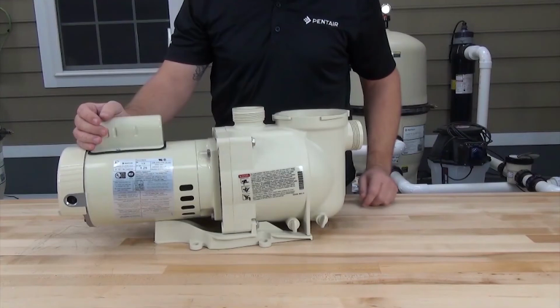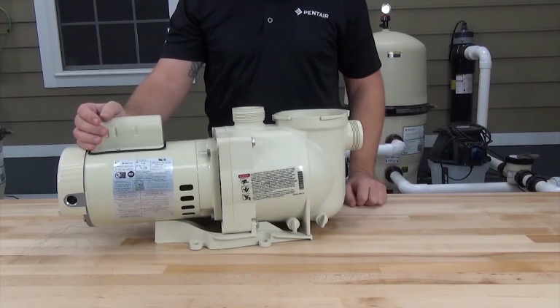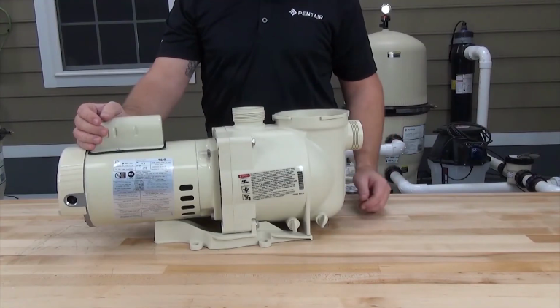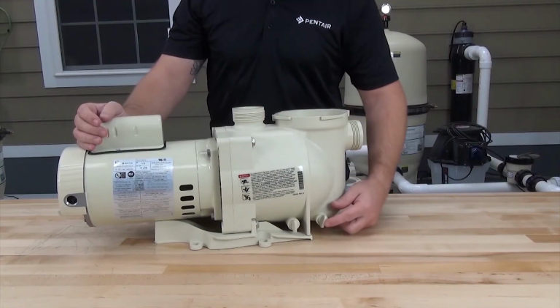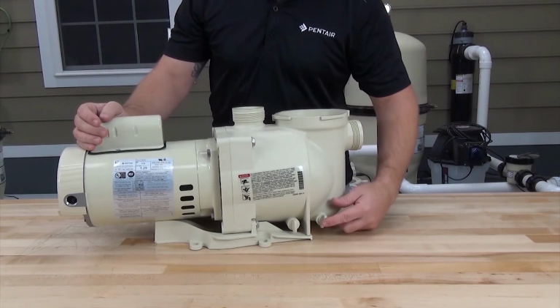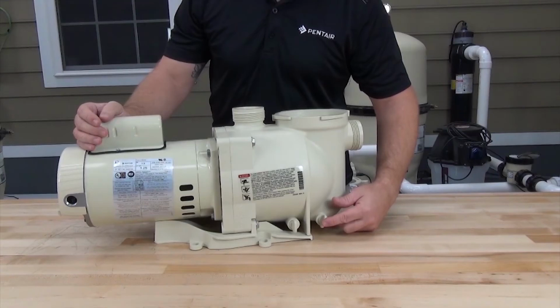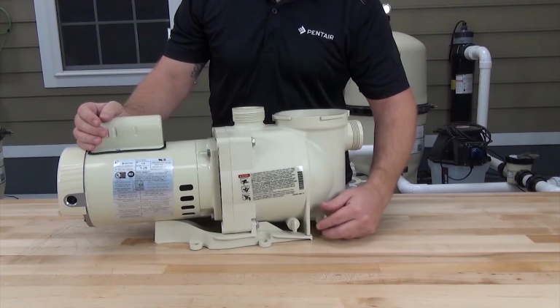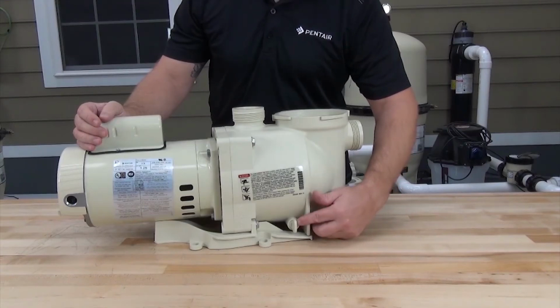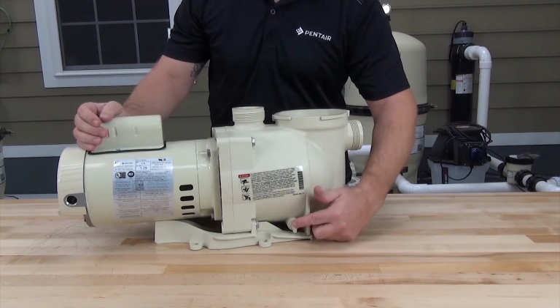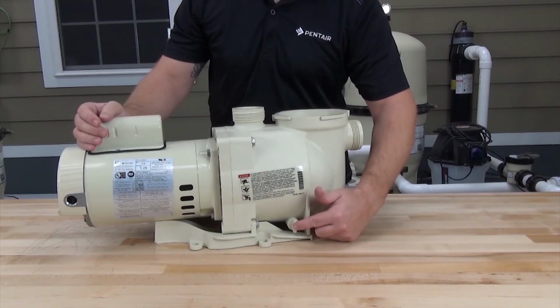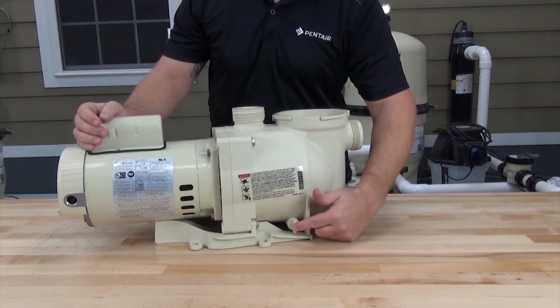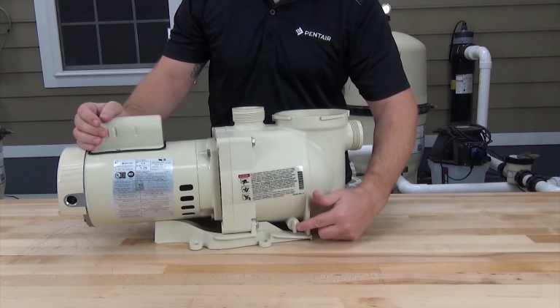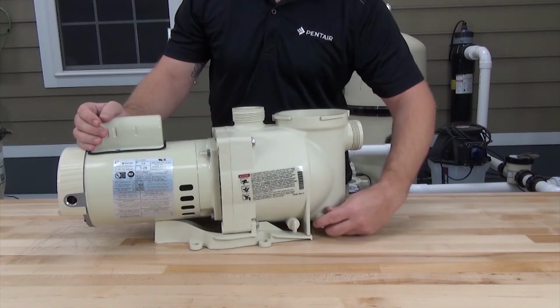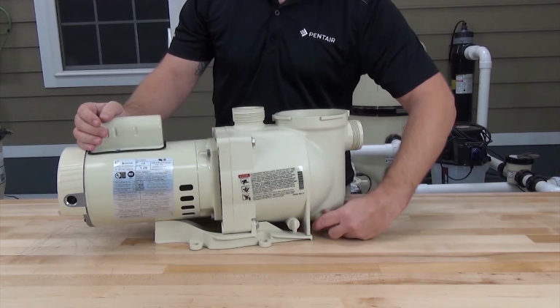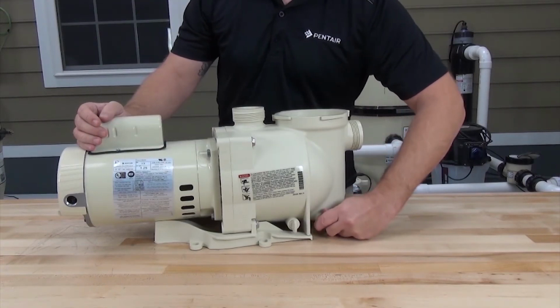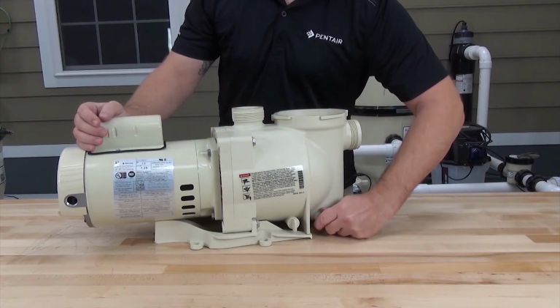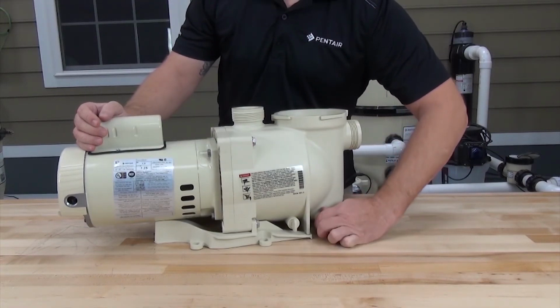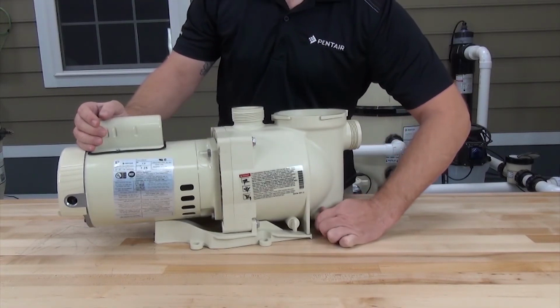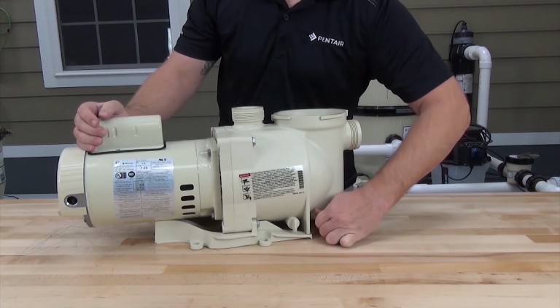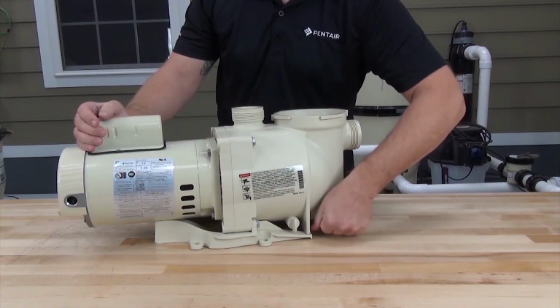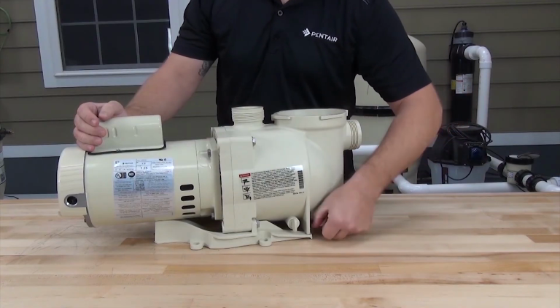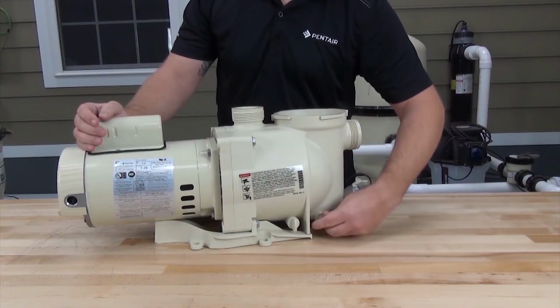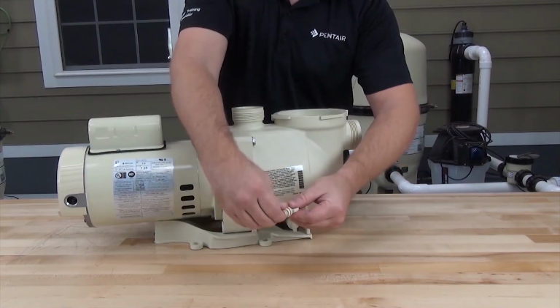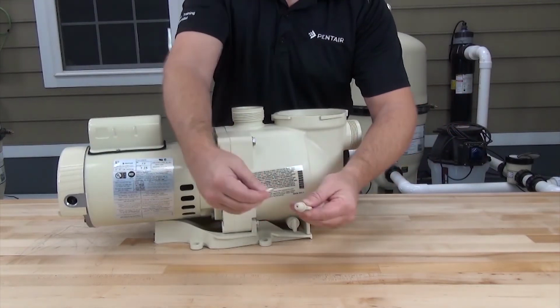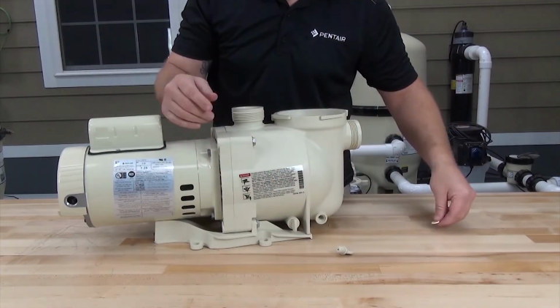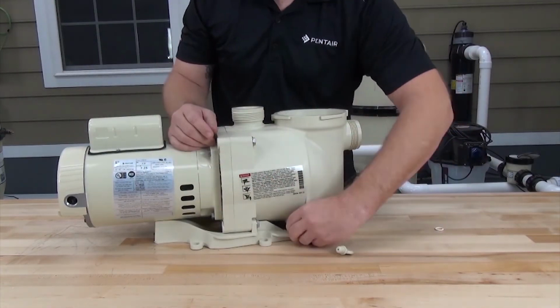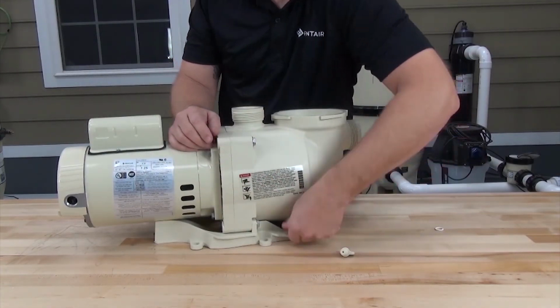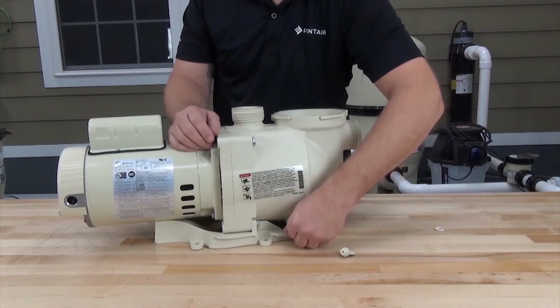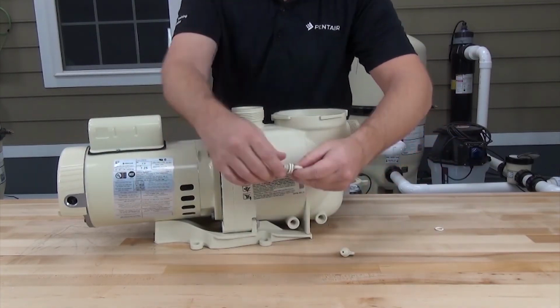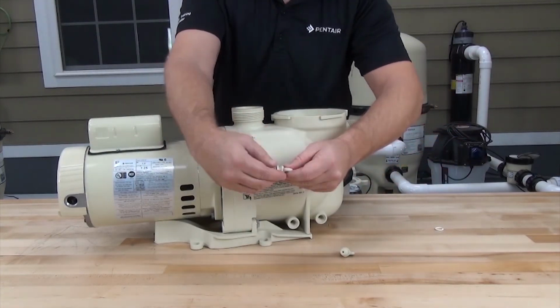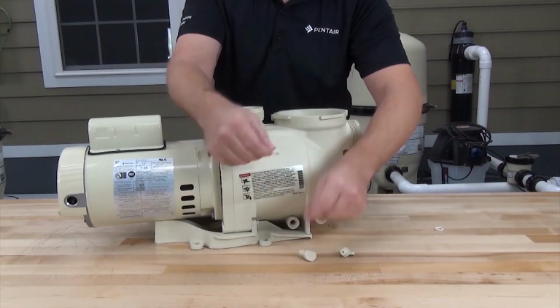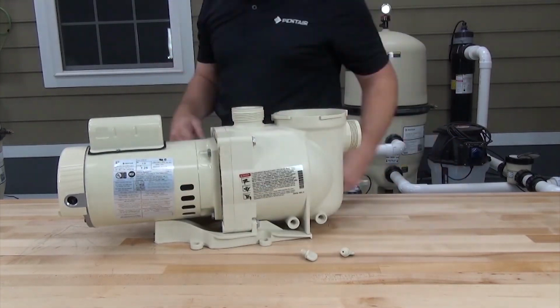There are two drain plugs on the pump — one on the suction side and one on the pressure side. Go ahead and remove these drain plugs and replace the o-rings with the new ones that came in the QuickKit.